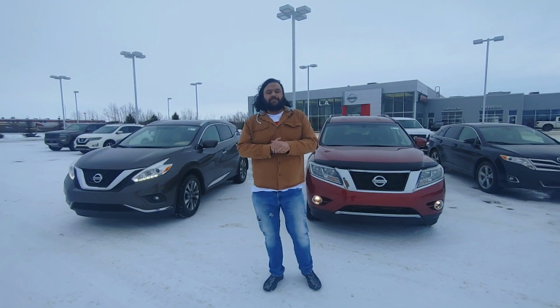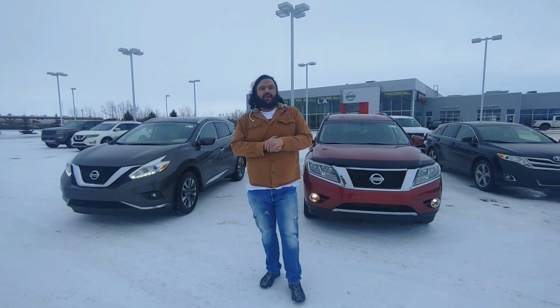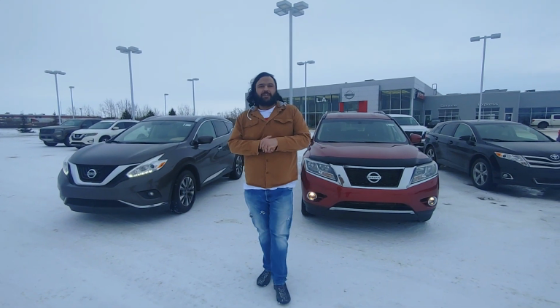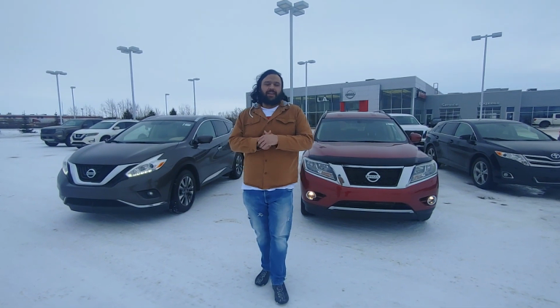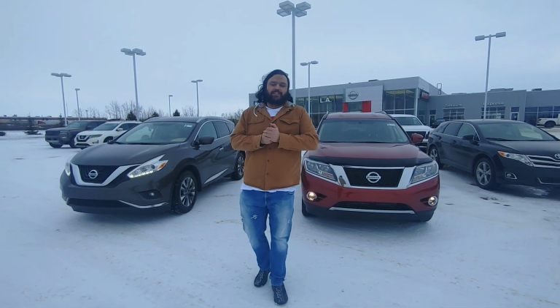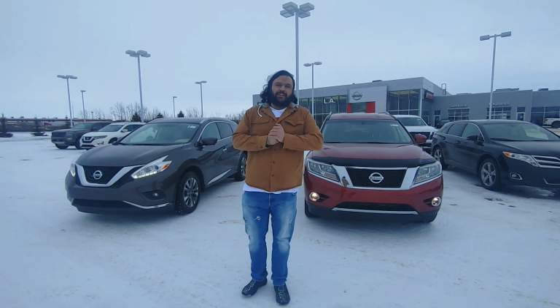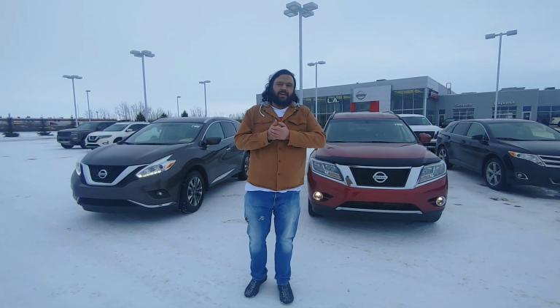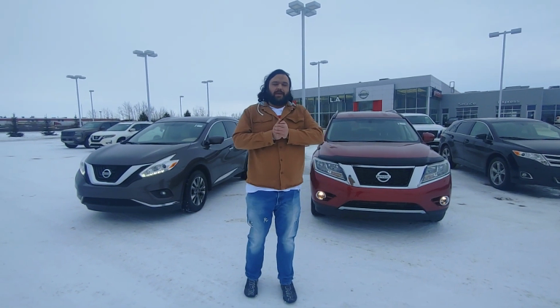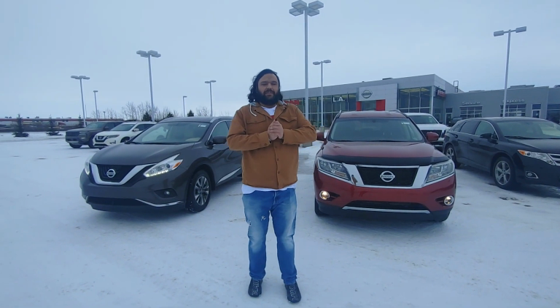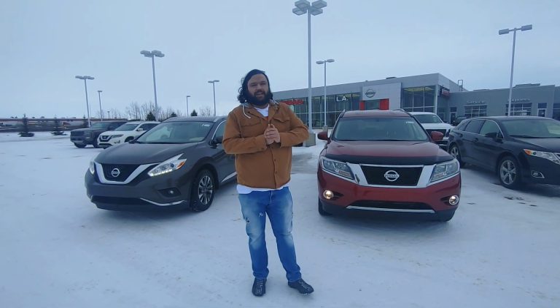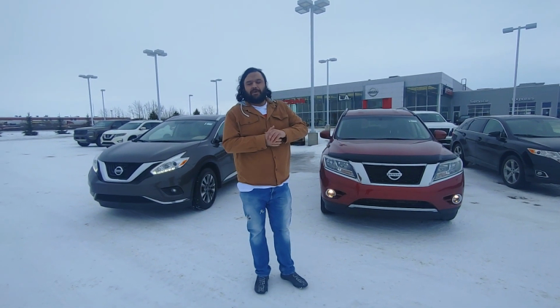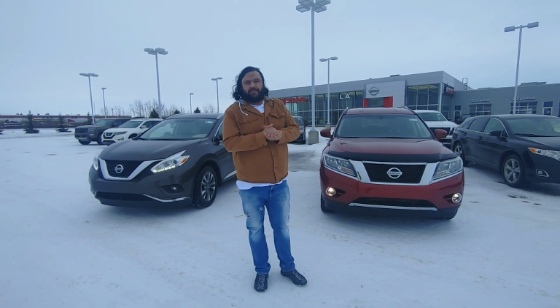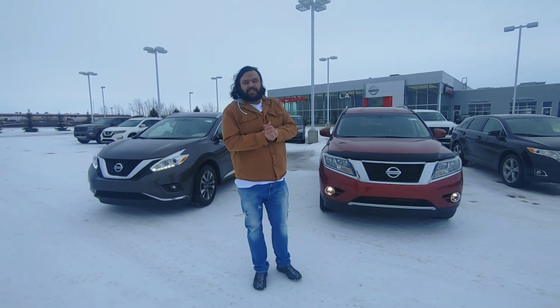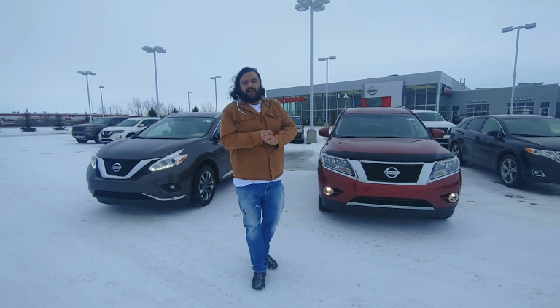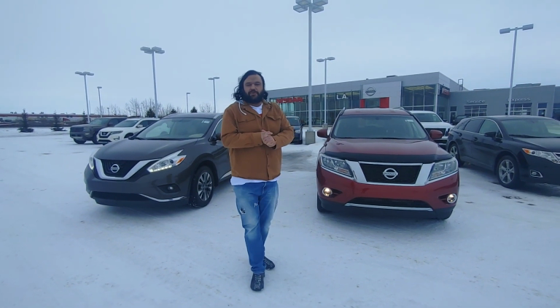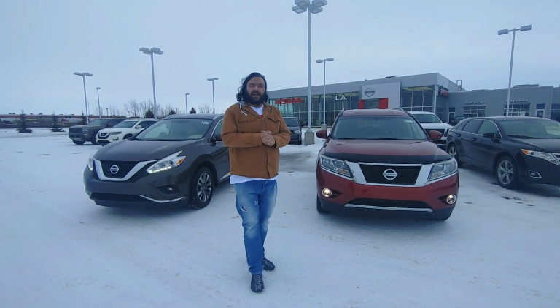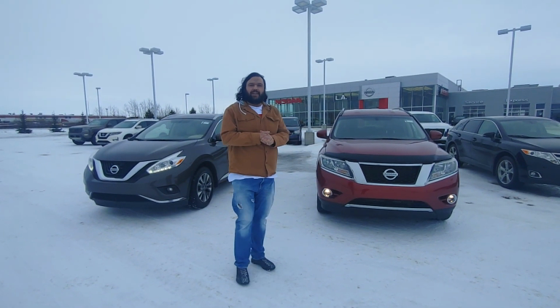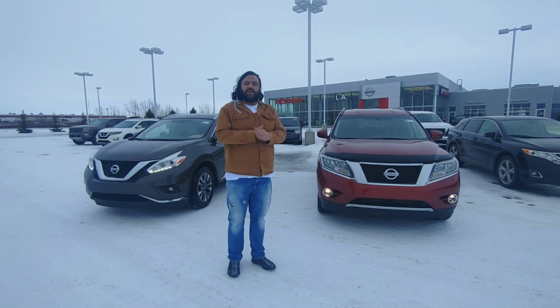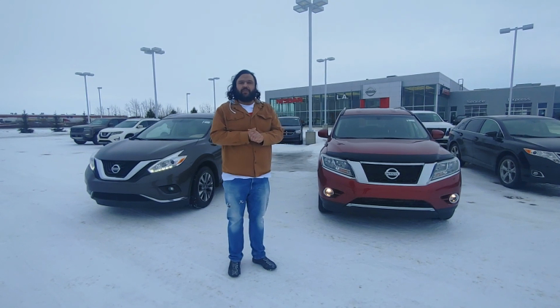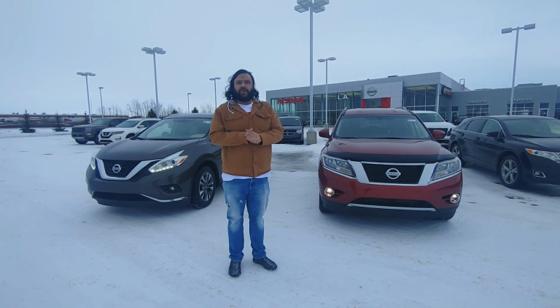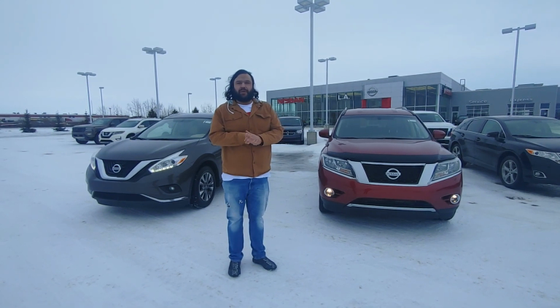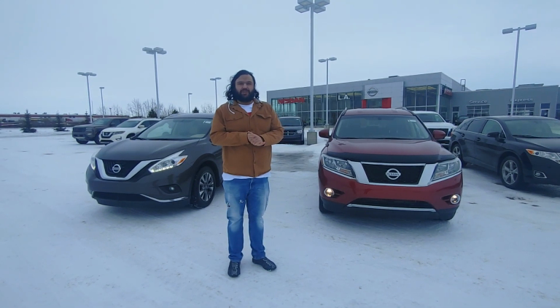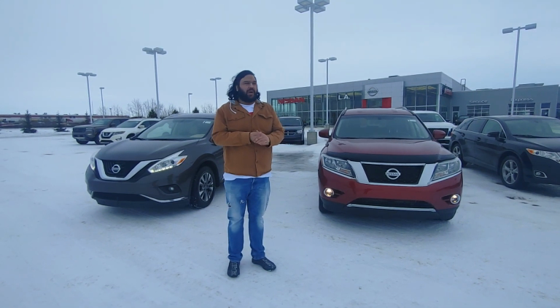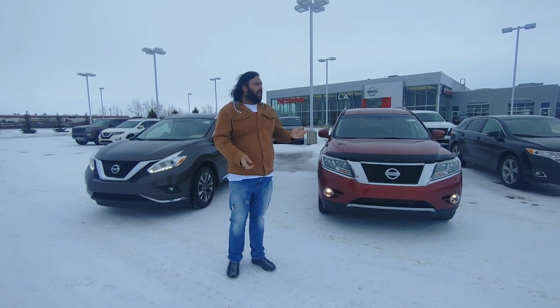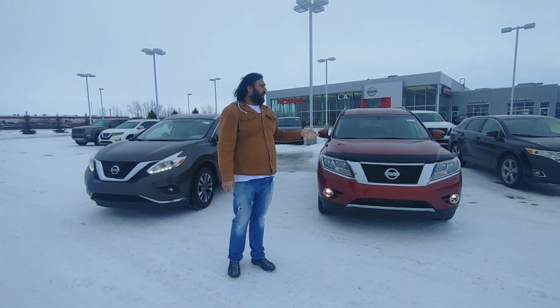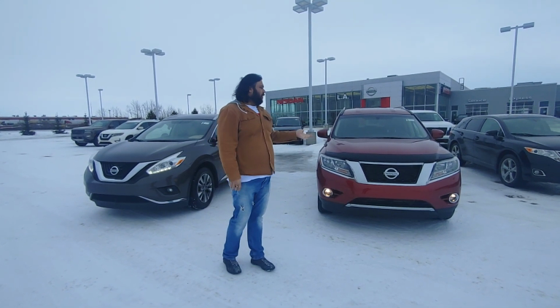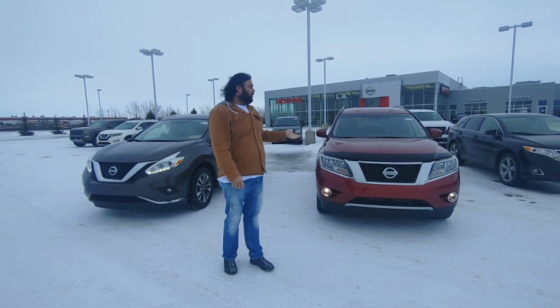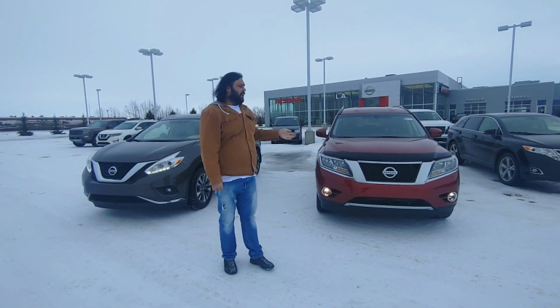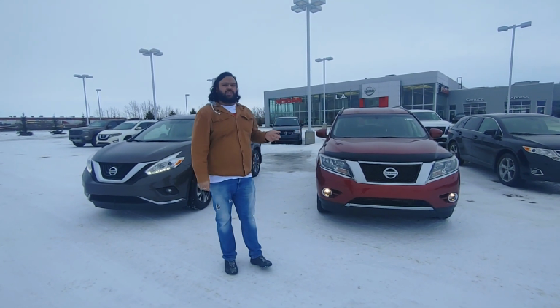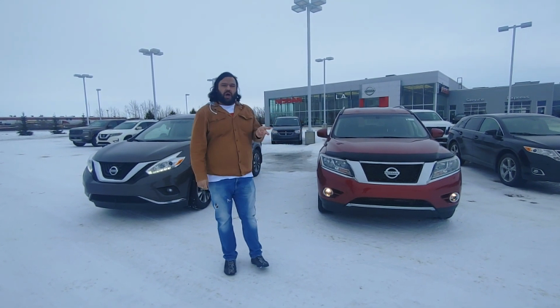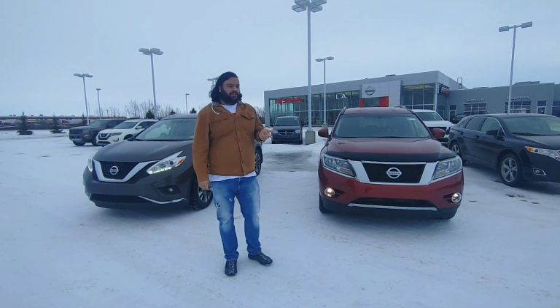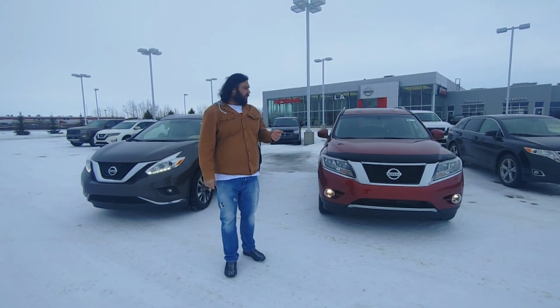Nick McCarr here with L&E. I just wanted to step in front of the camera, put a face to the name, and show you exactly what we have working for you at our beautiful store.